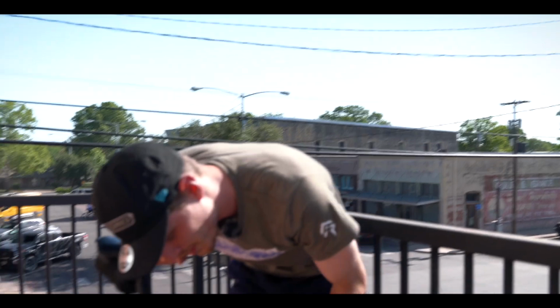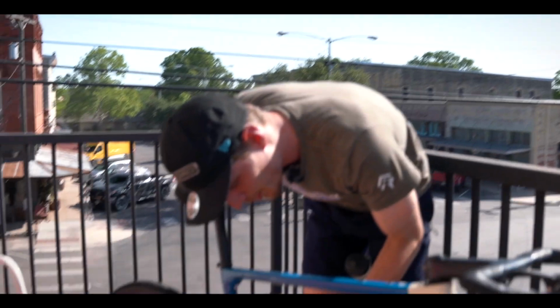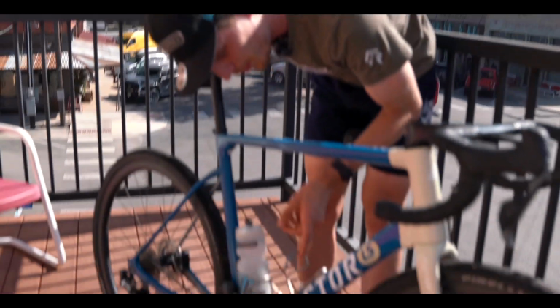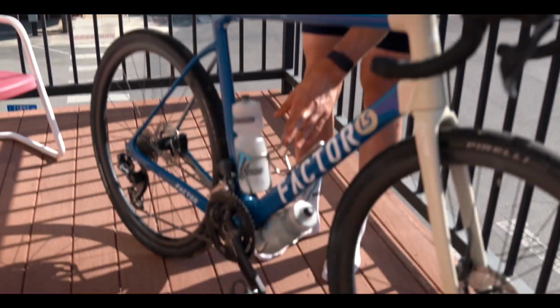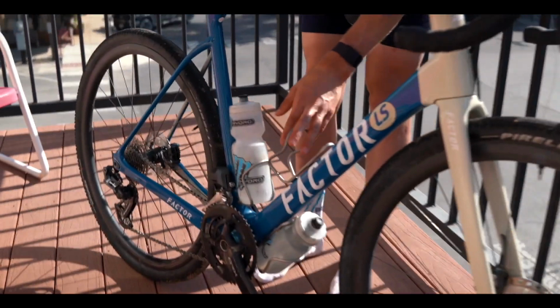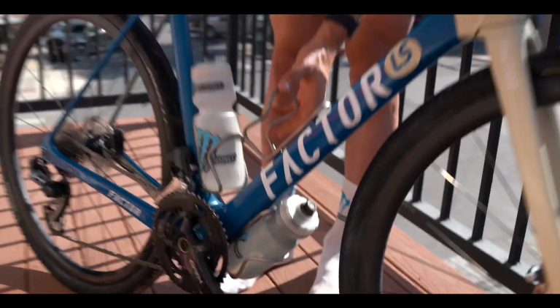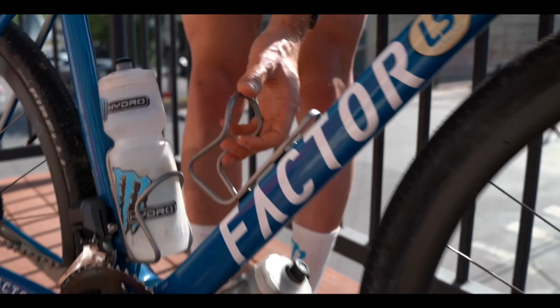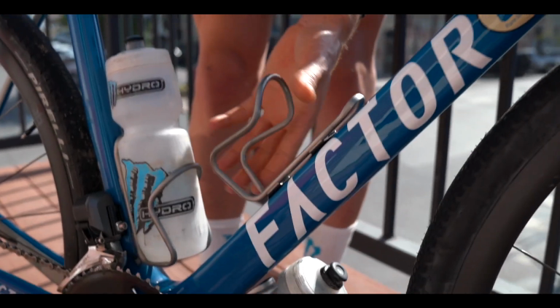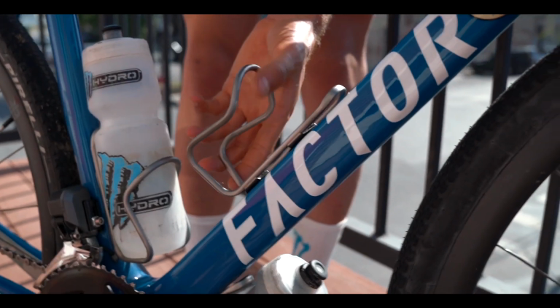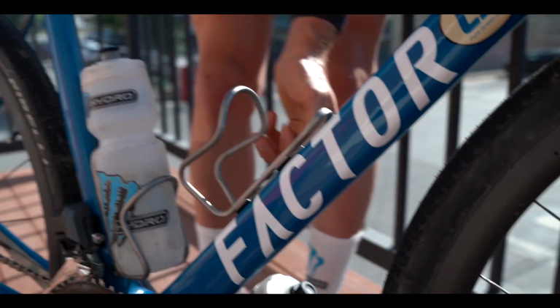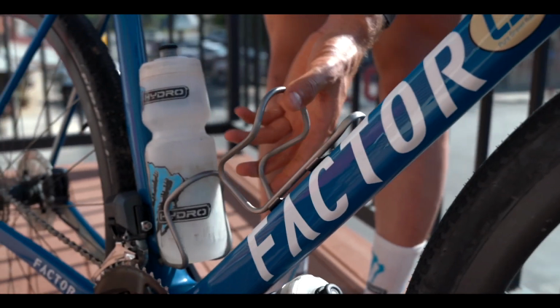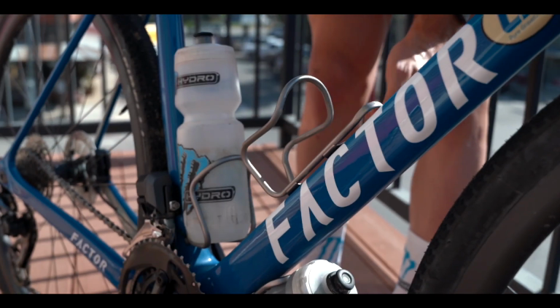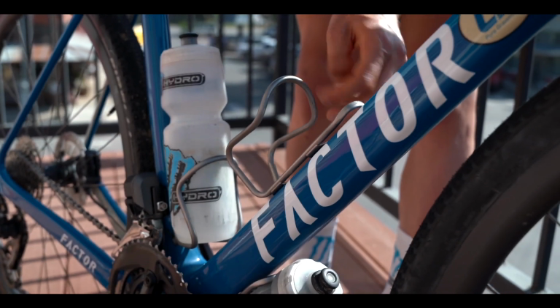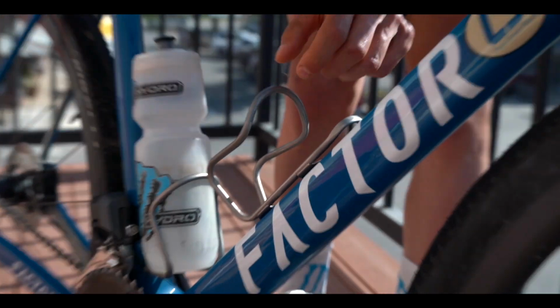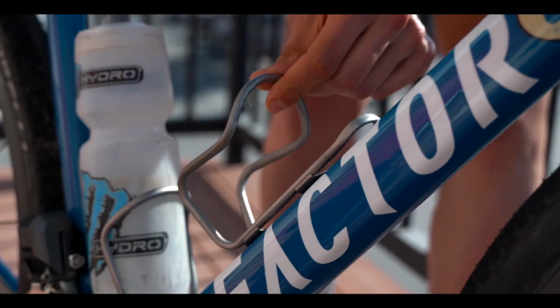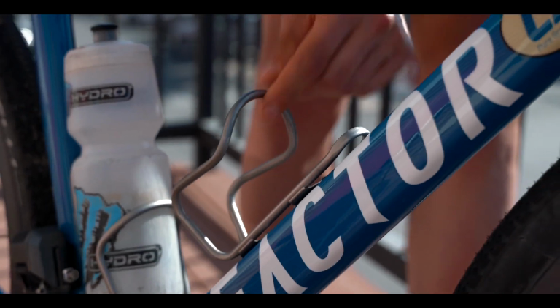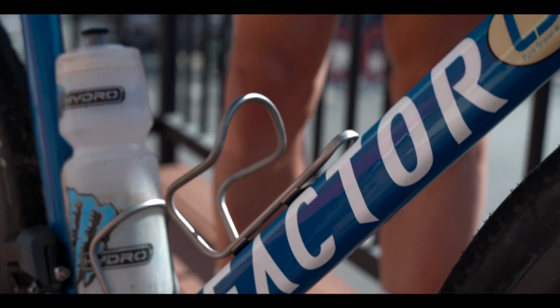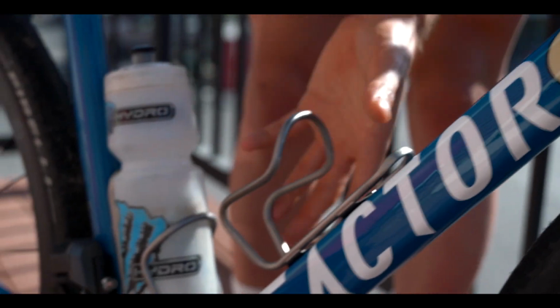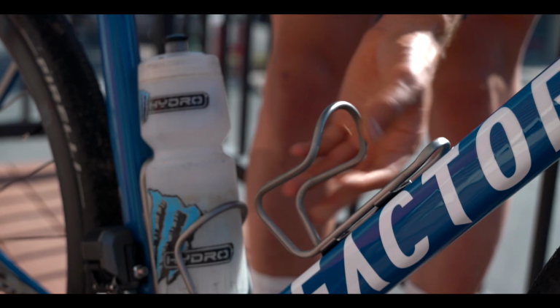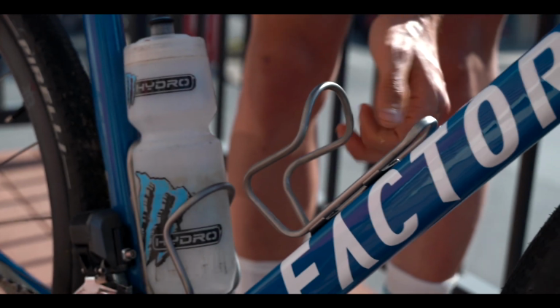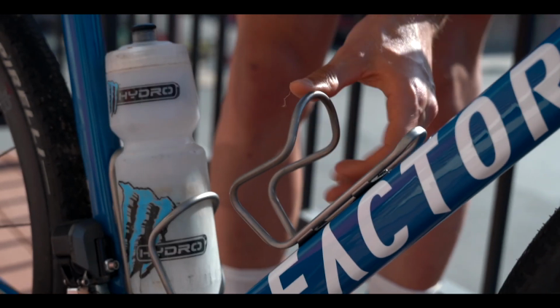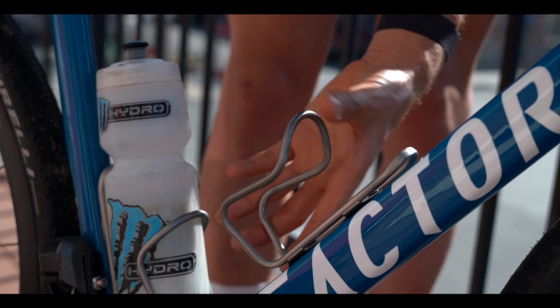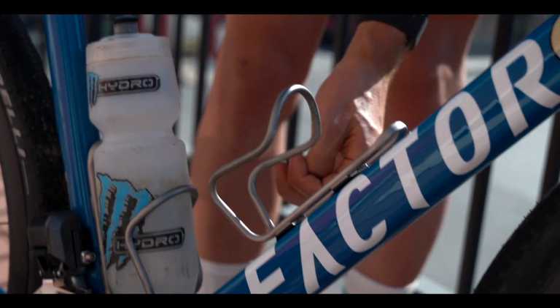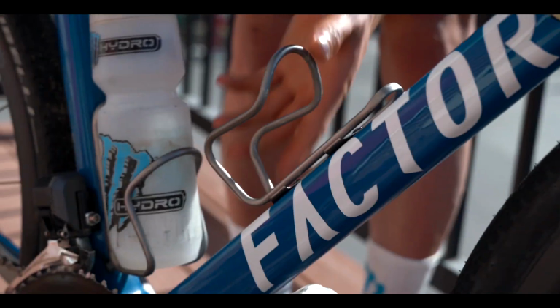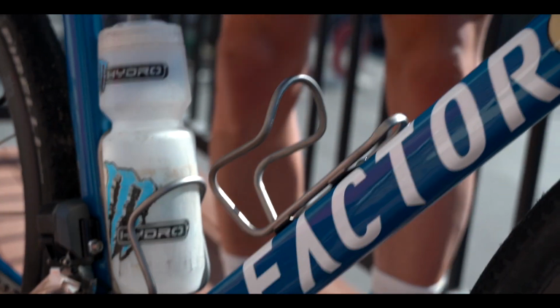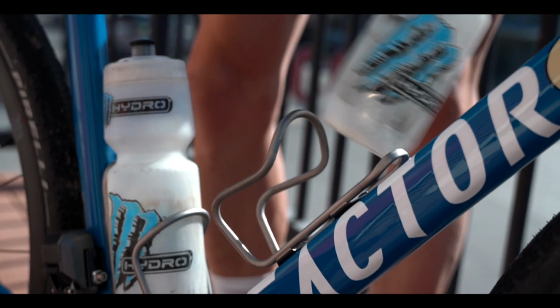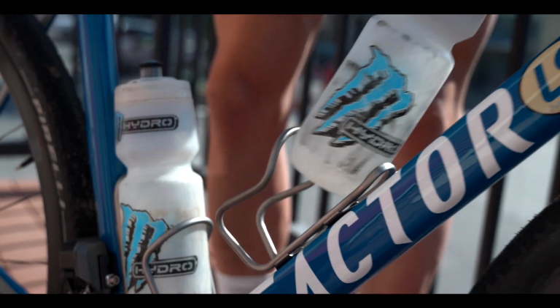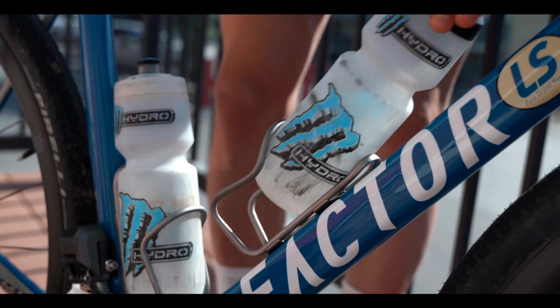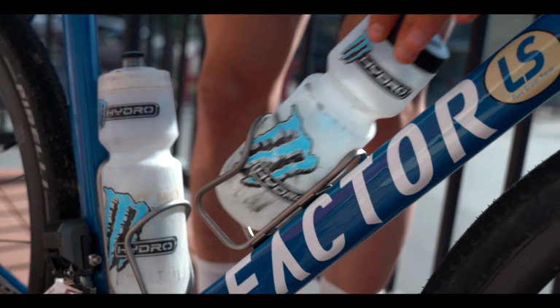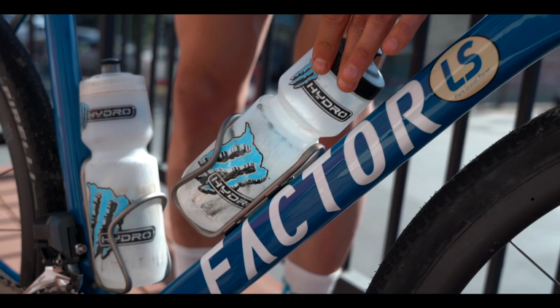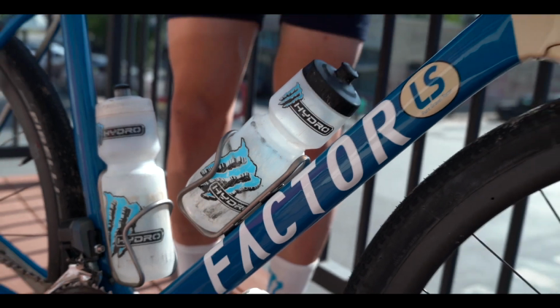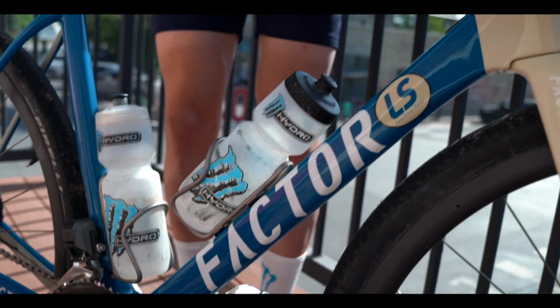What's gonna hold the bottle? As usual I'm going with the Silca bottle cage. Those bottle cages are titanium, so they're super light and super durable, but they're also holding the bottle — that's the most important thing.